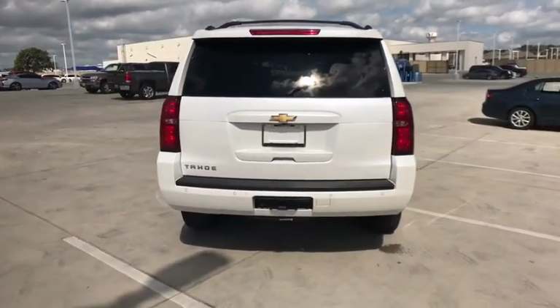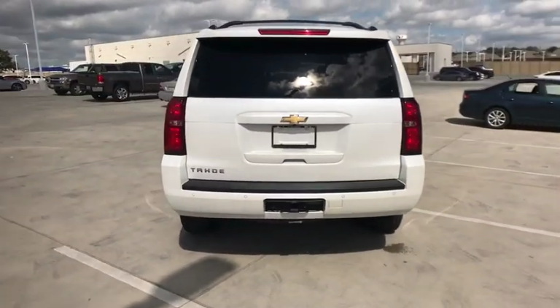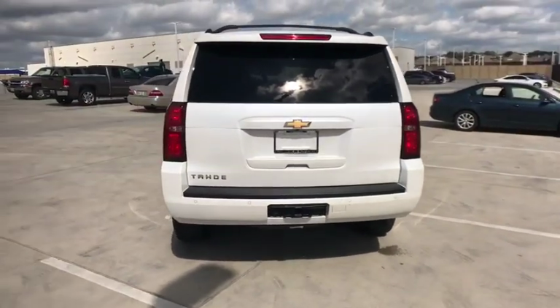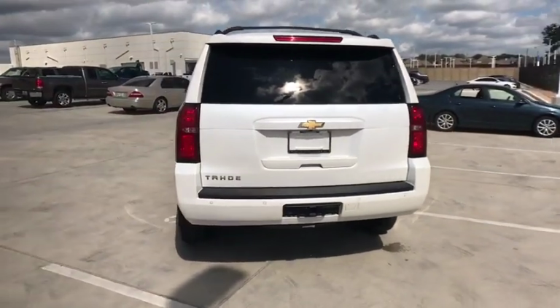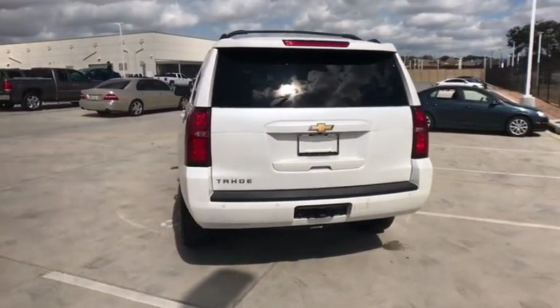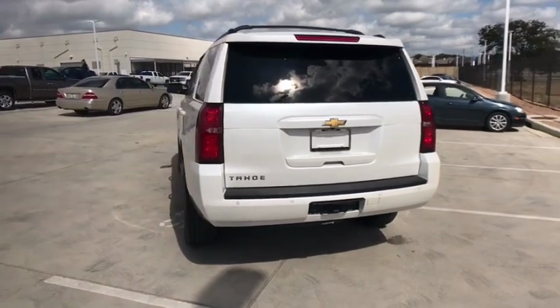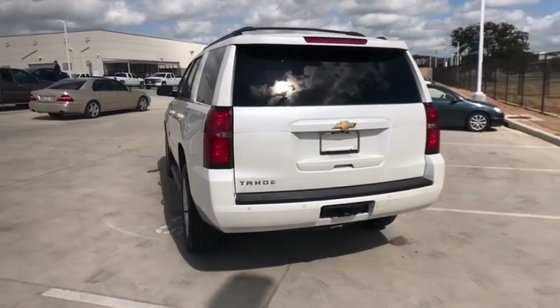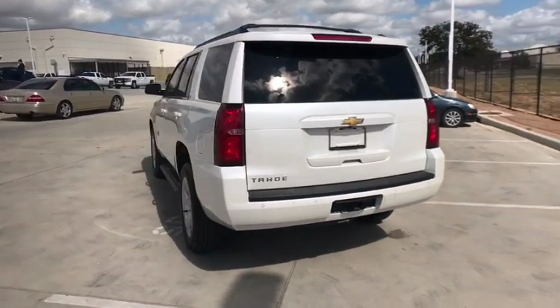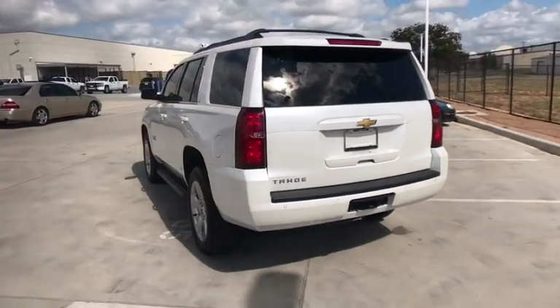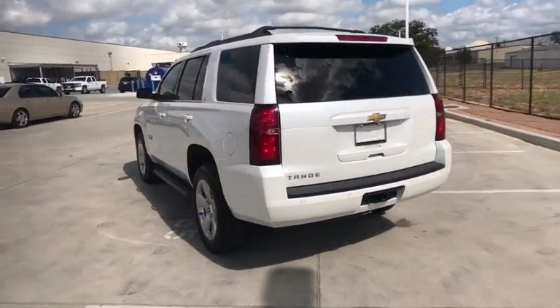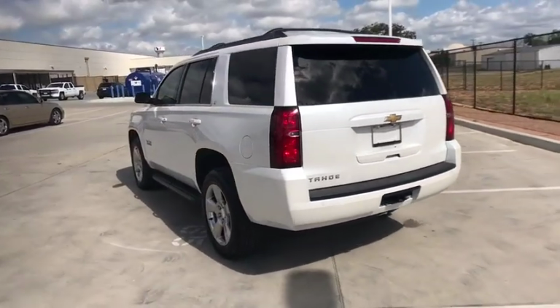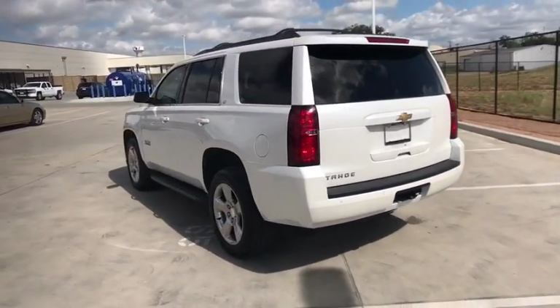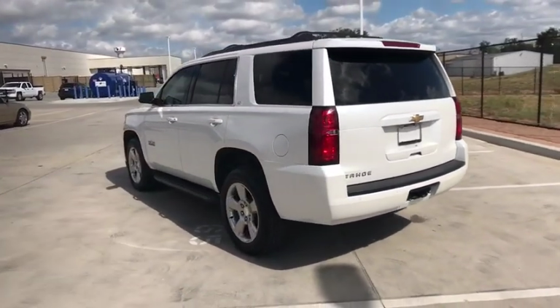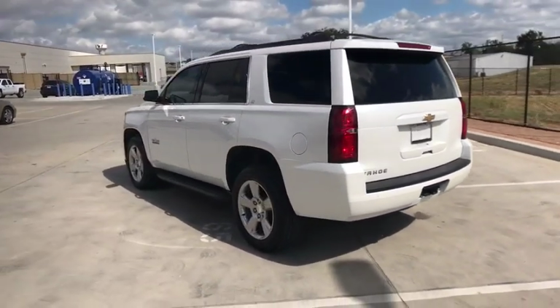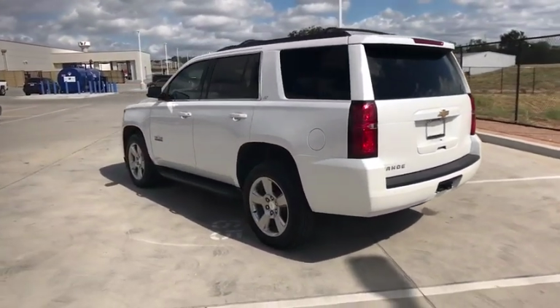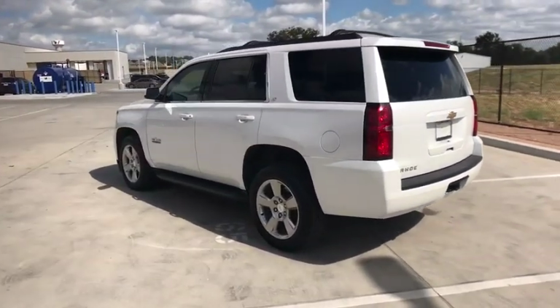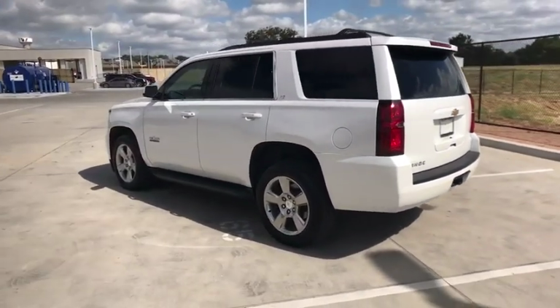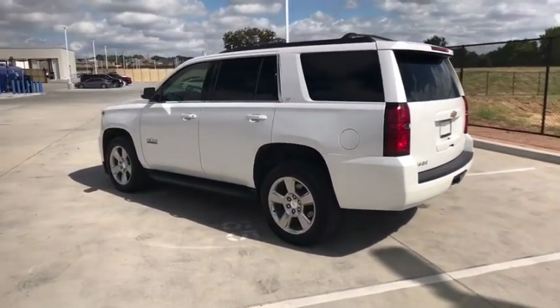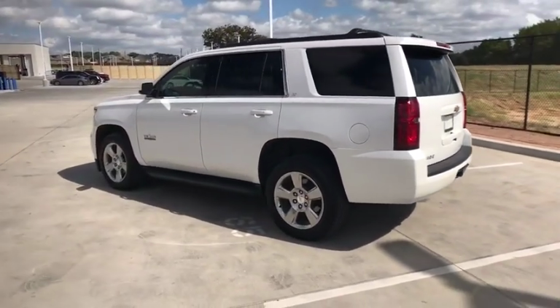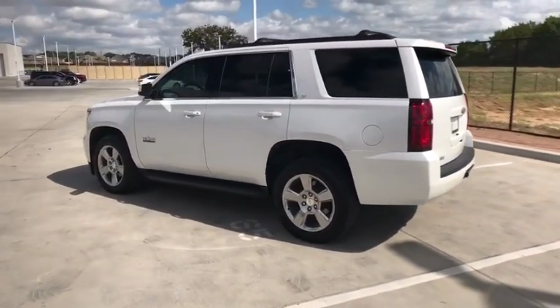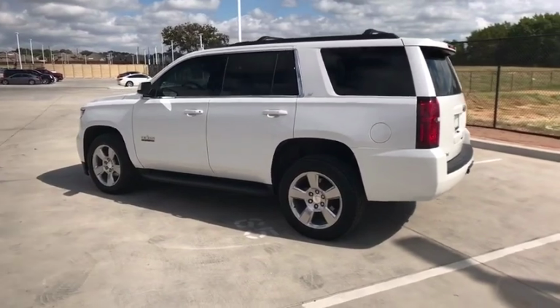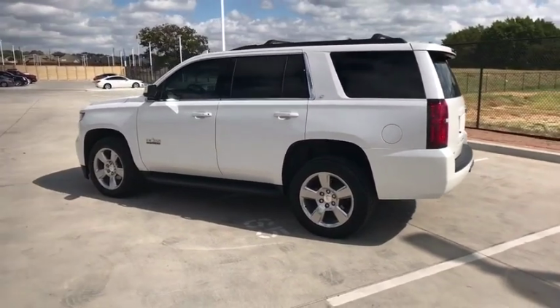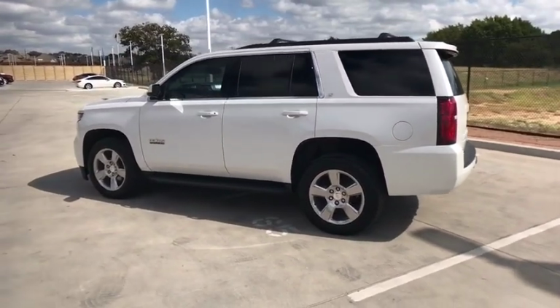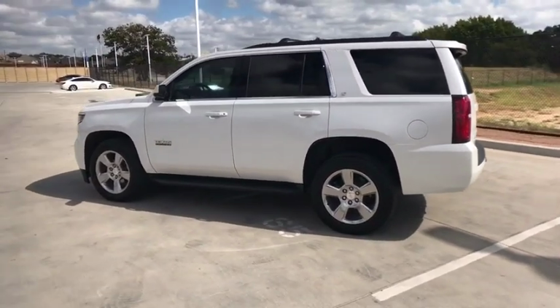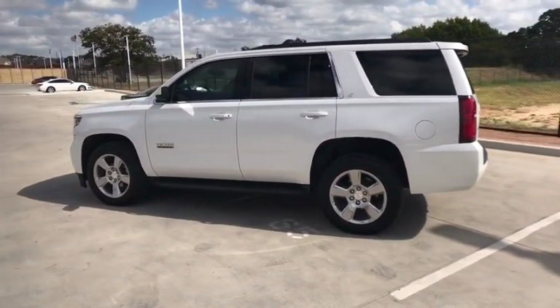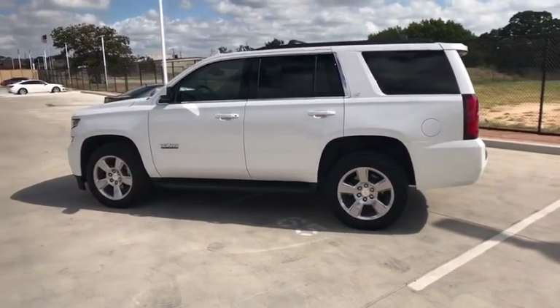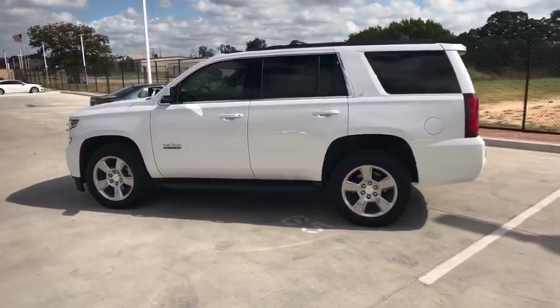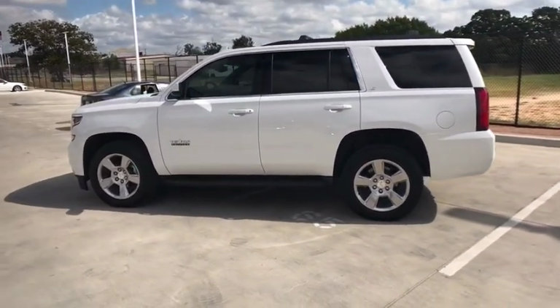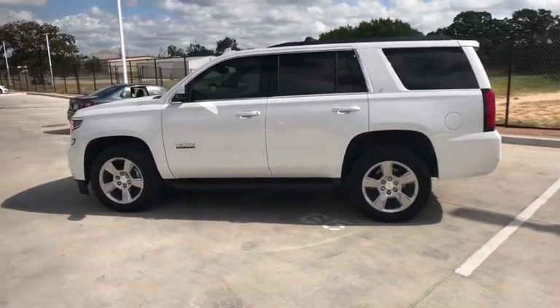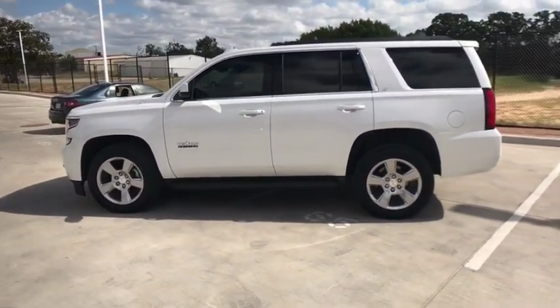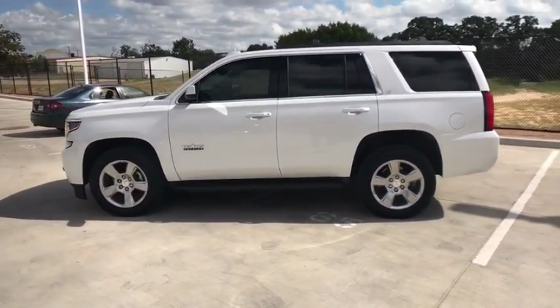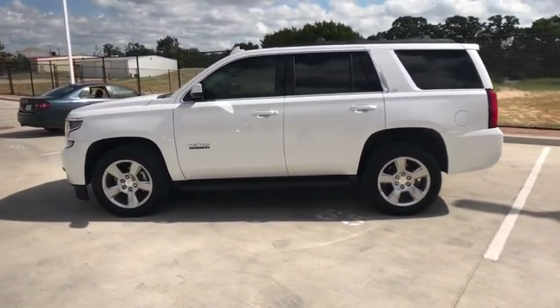Anti-lock braking system, steering wheel audio controls, keyless entry, power passenger seat, remote engine start, traction control, stability control, tow hitch, power liftgate.